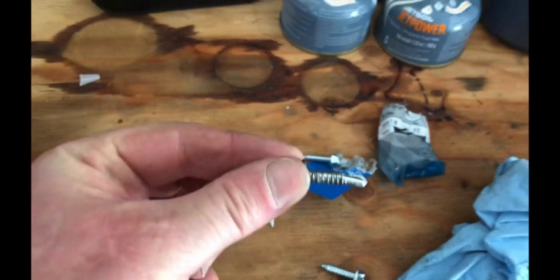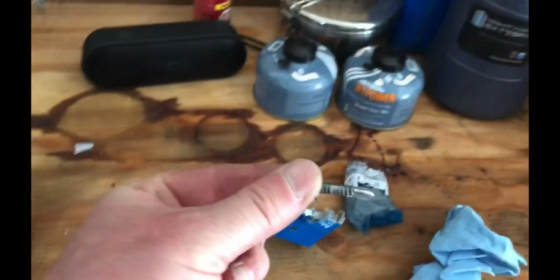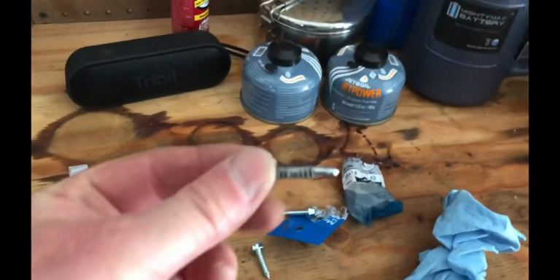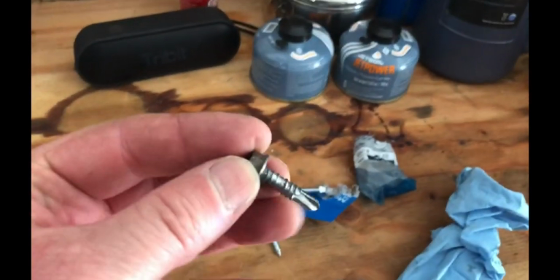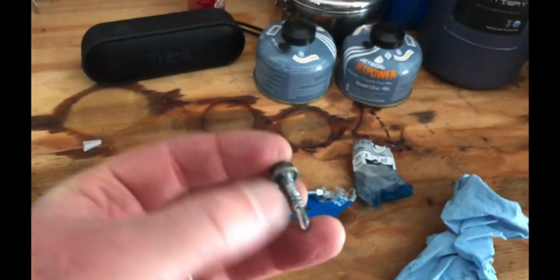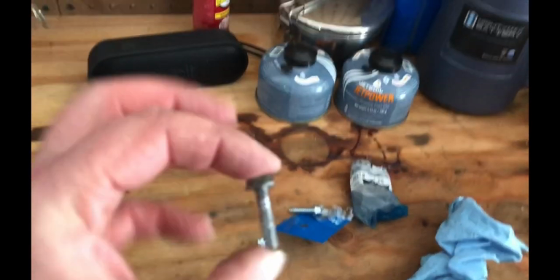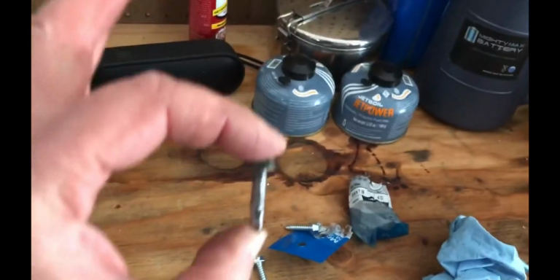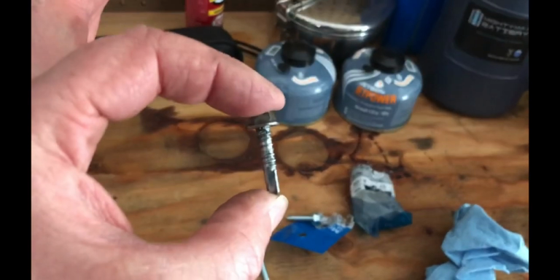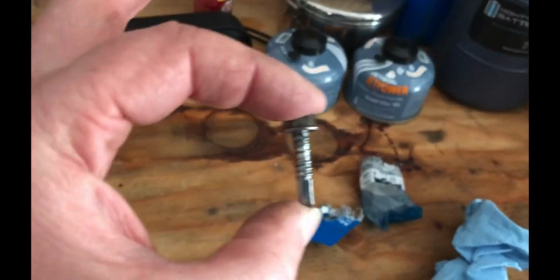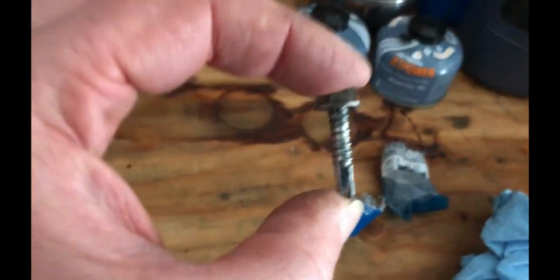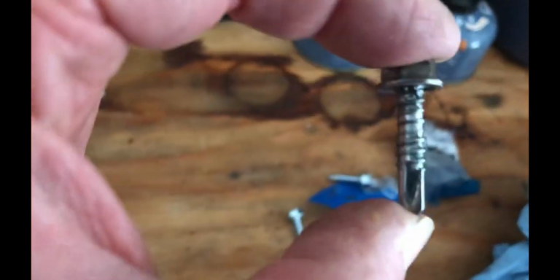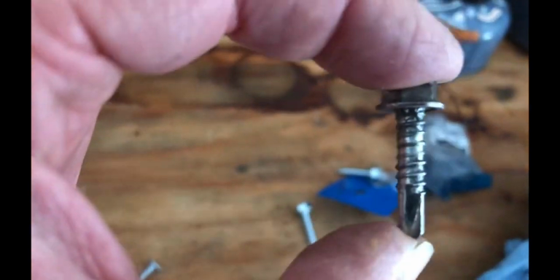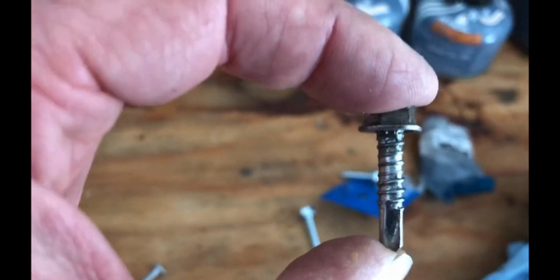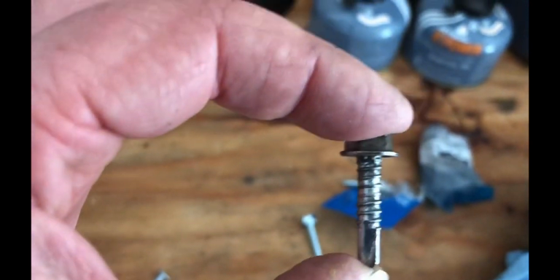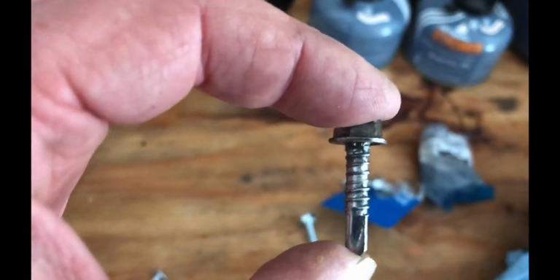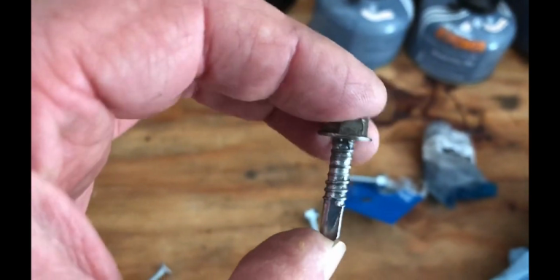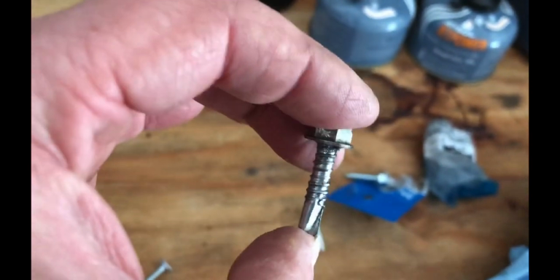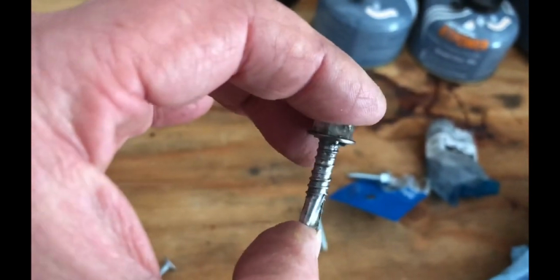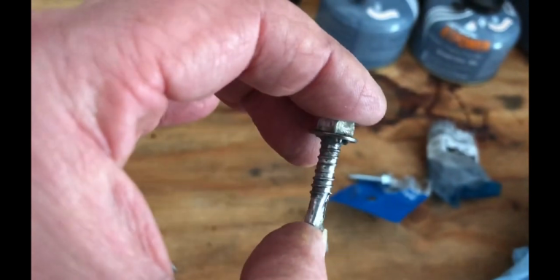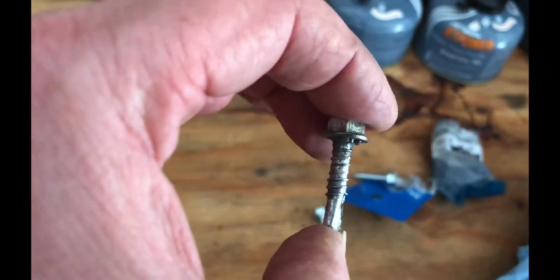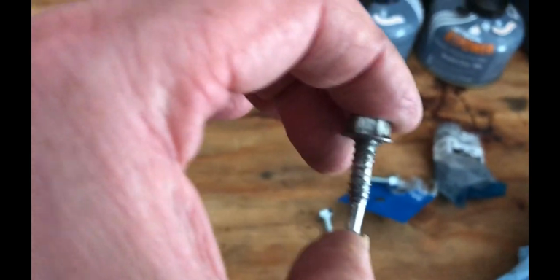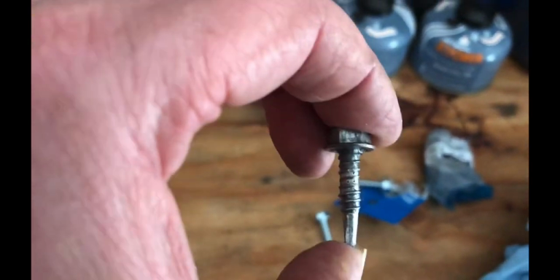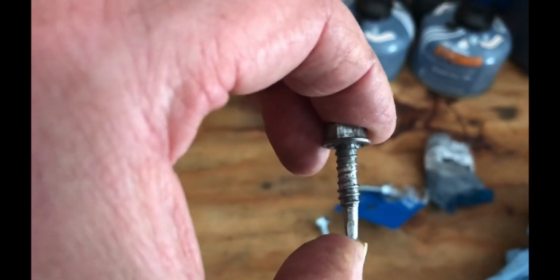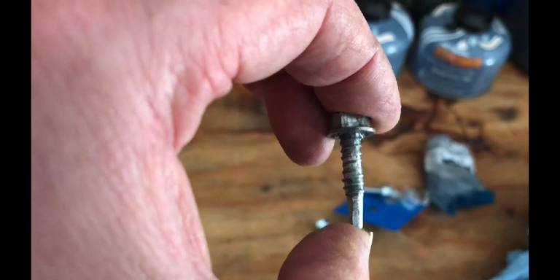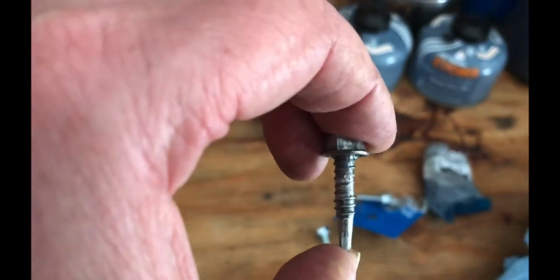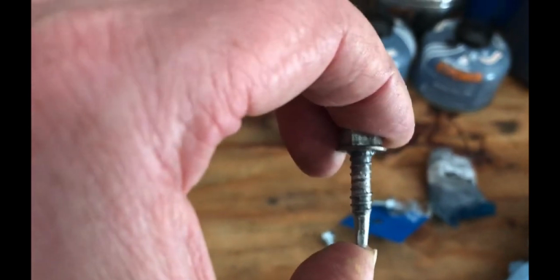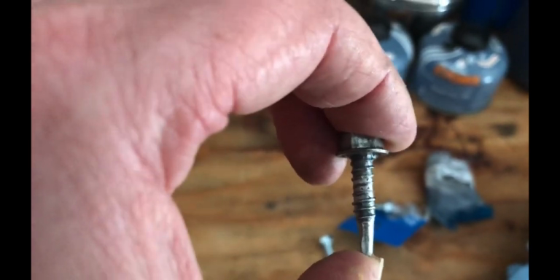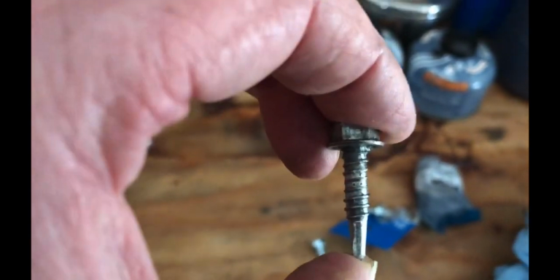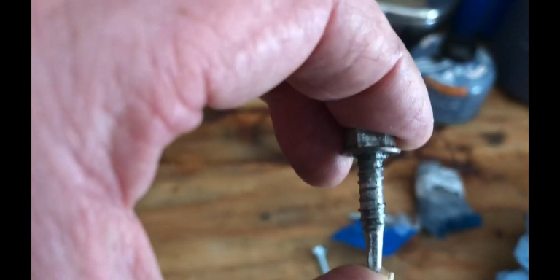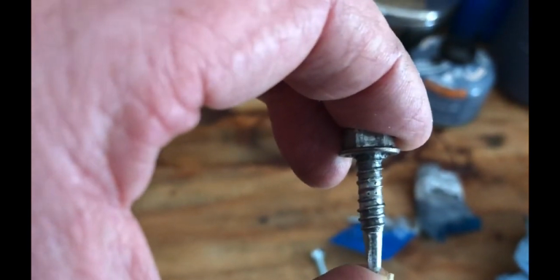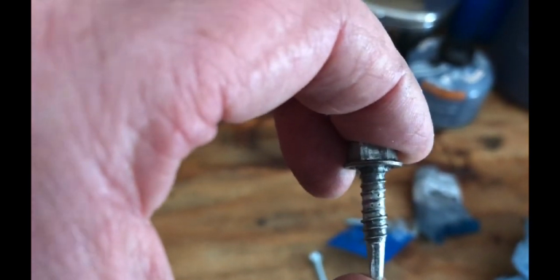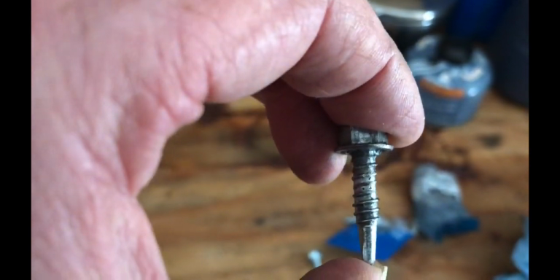This is the self-tapping screw that was installed from the factory. And if you can tell, right there in the middle, the threads are a little bit screwed up. And I'm sure that's why it became loose in the first place.